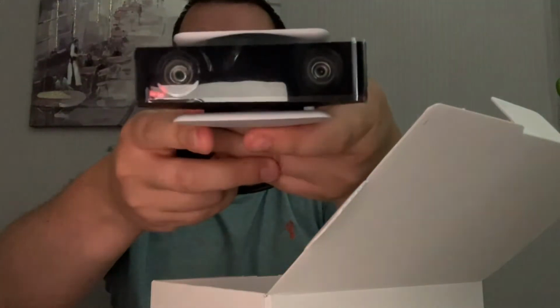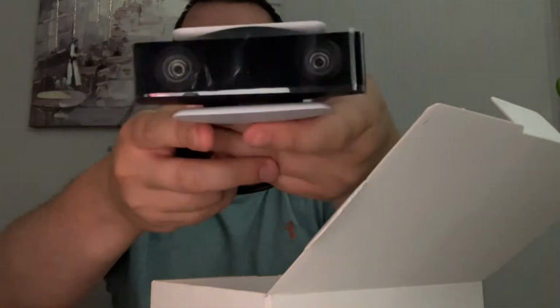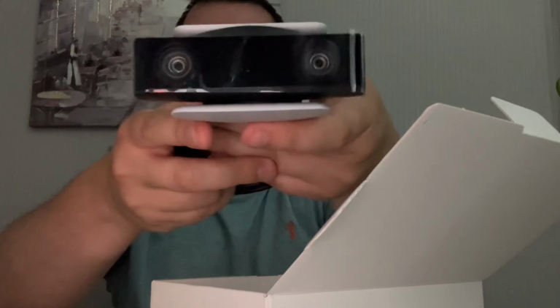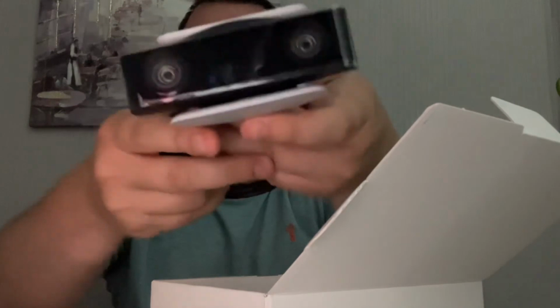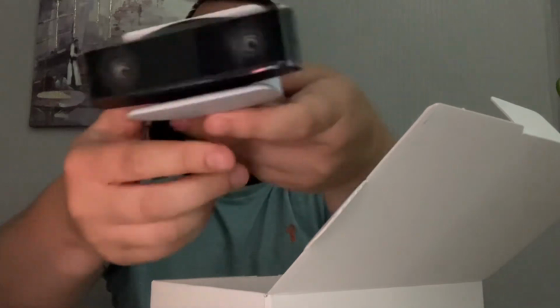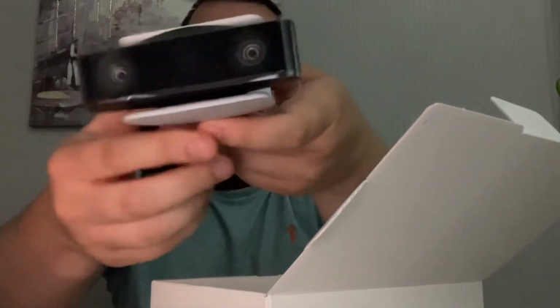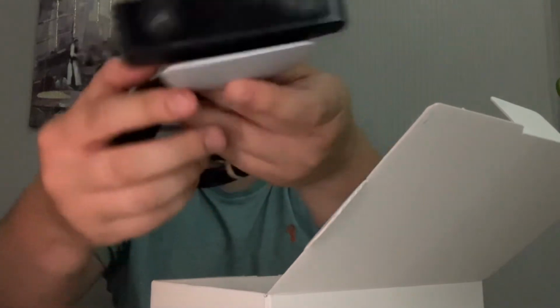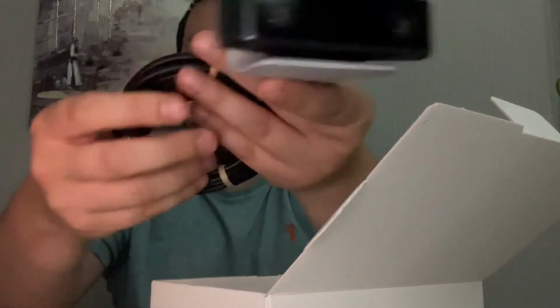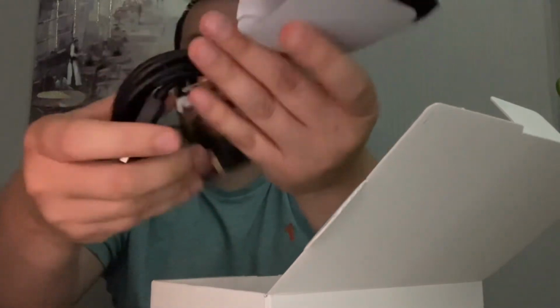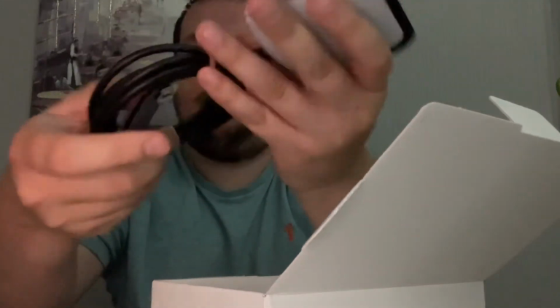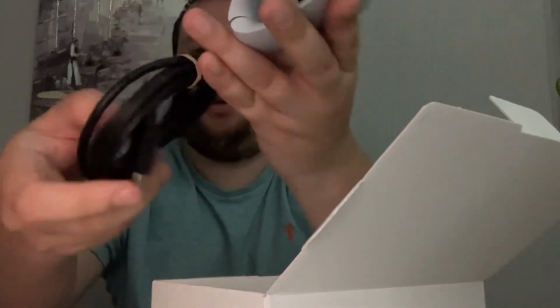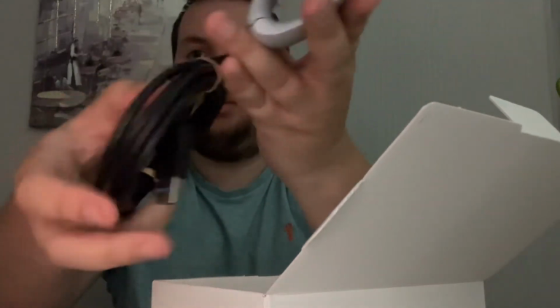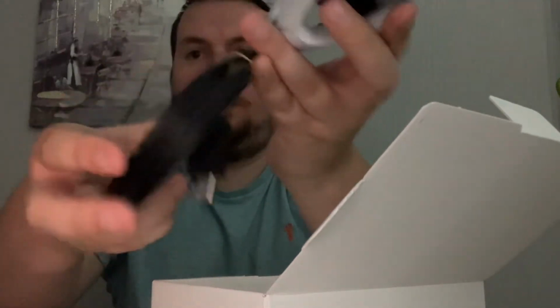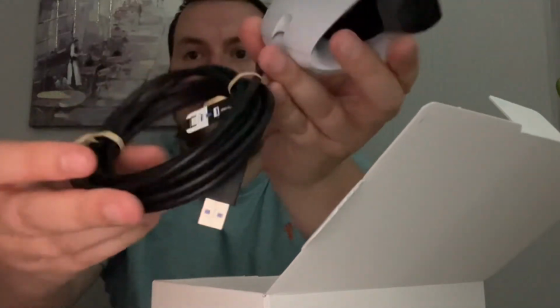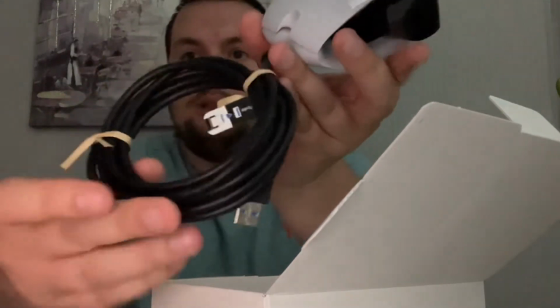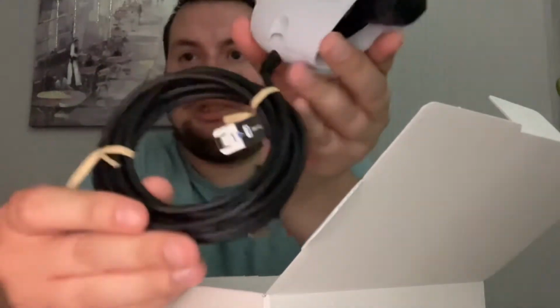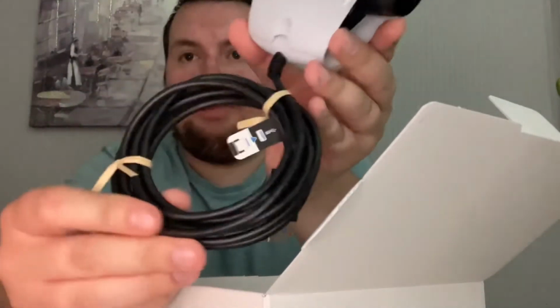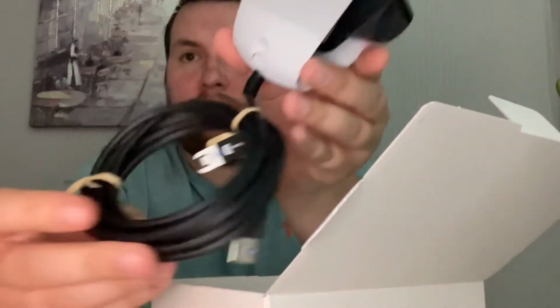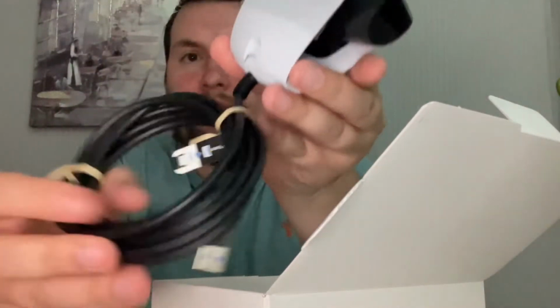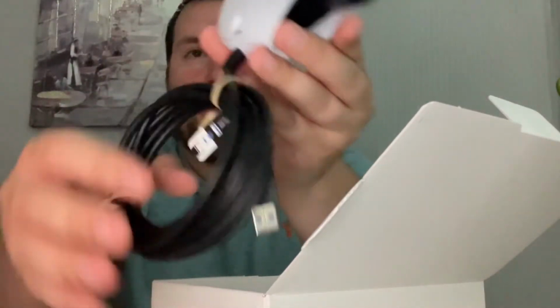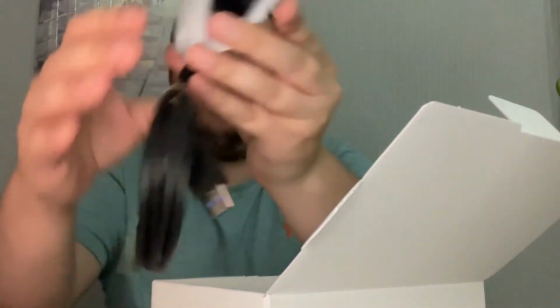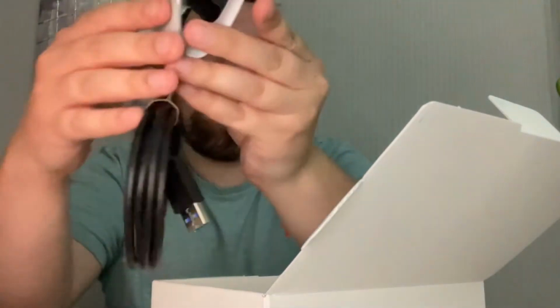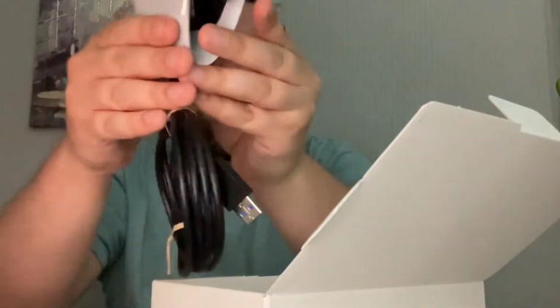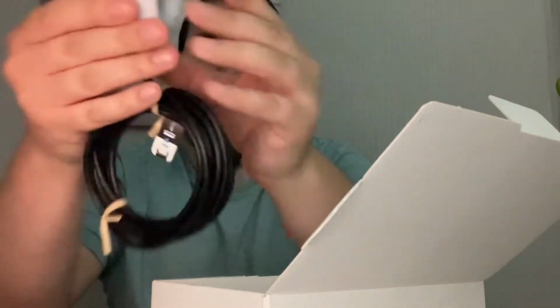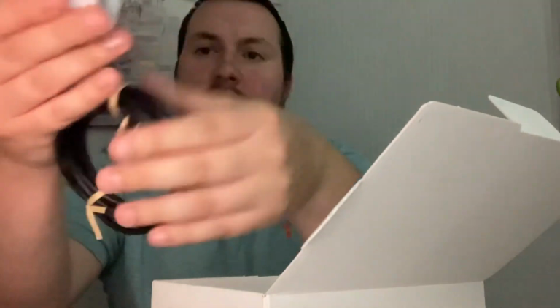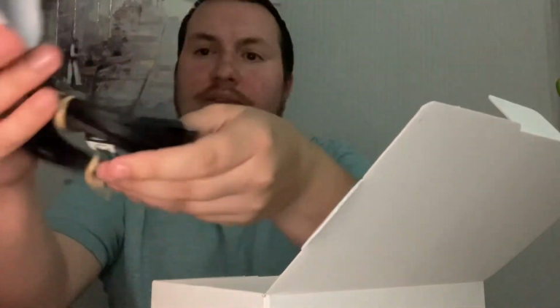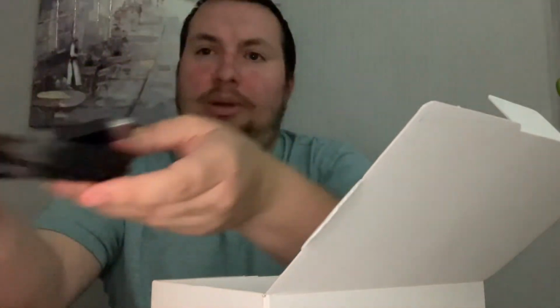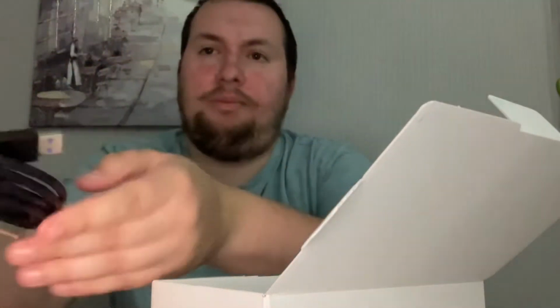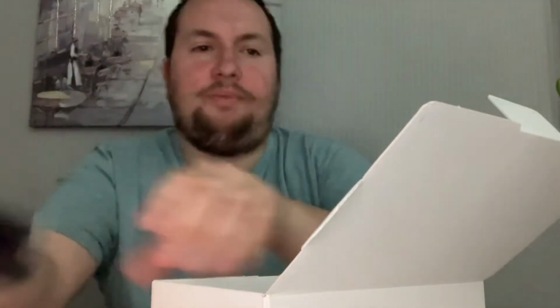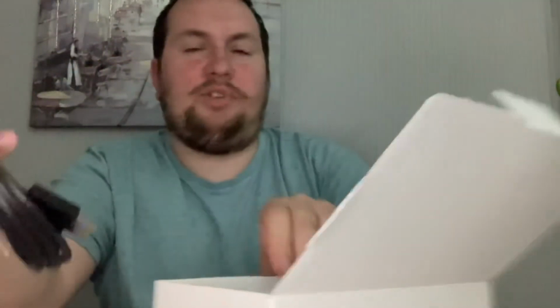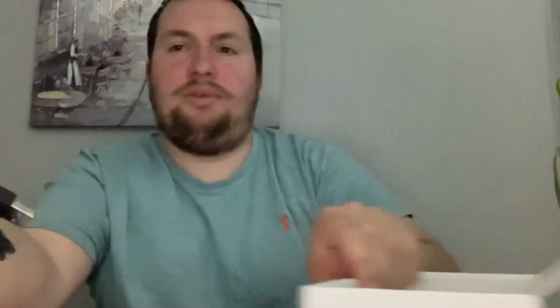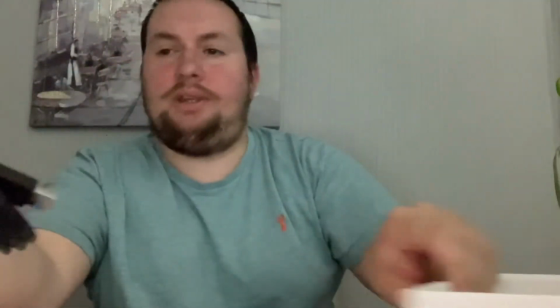Currently recording this on an iPad Air 4 — I might do a review for that because I've had it for about three months now.